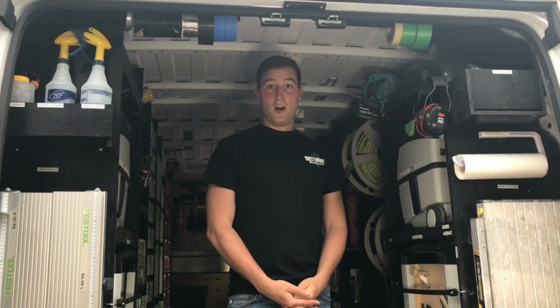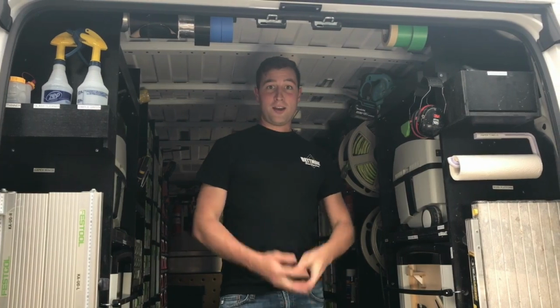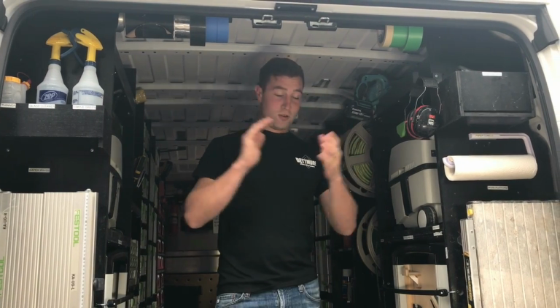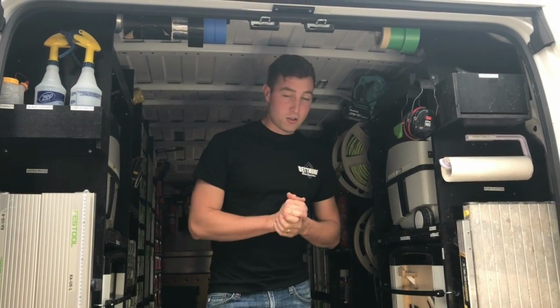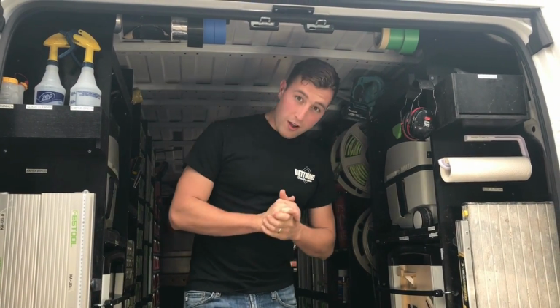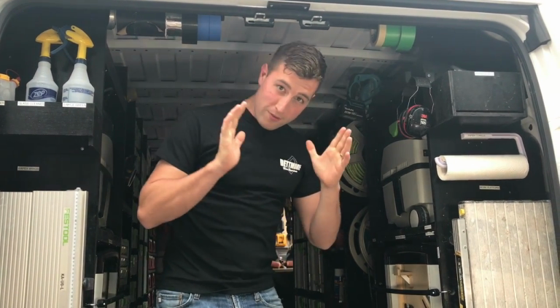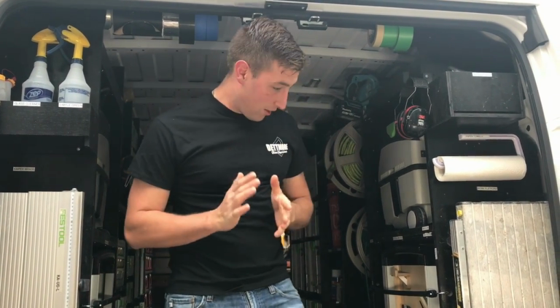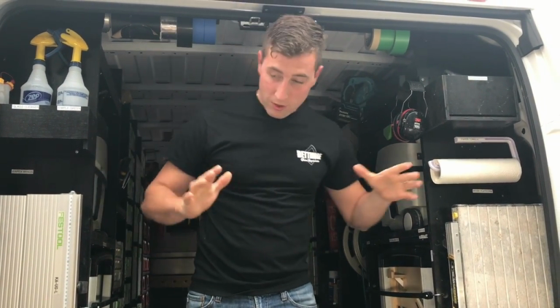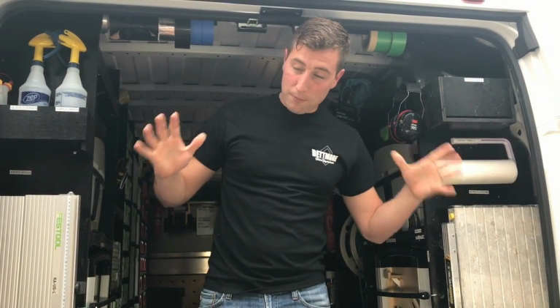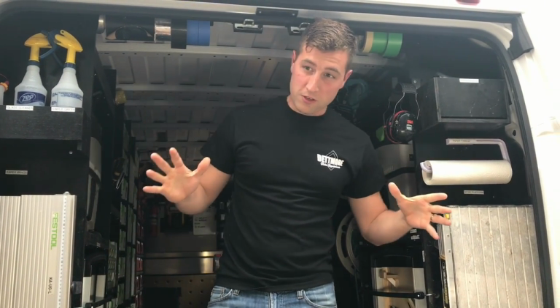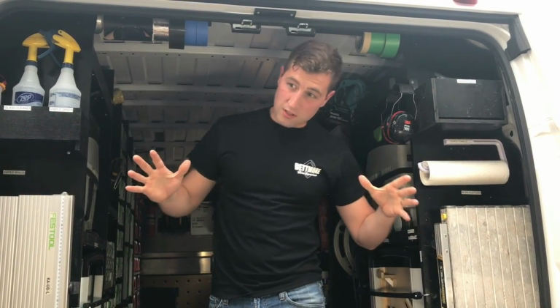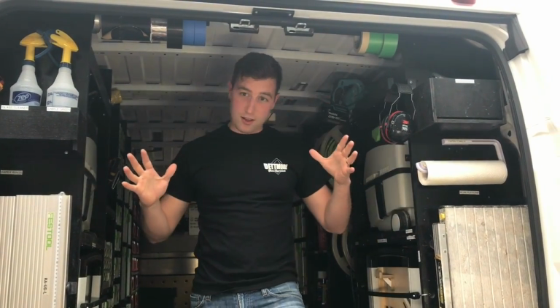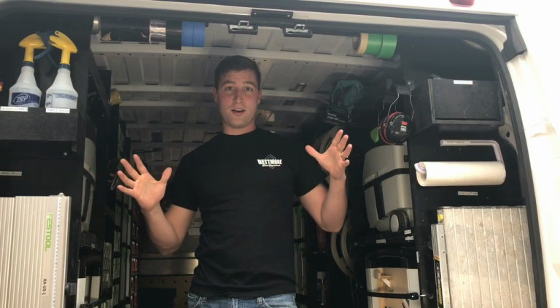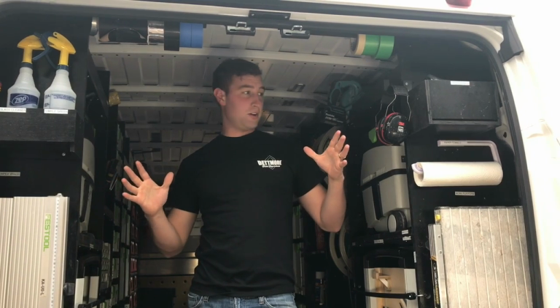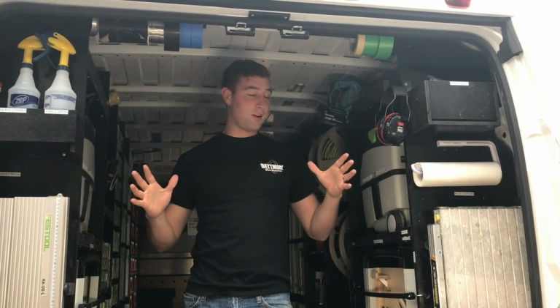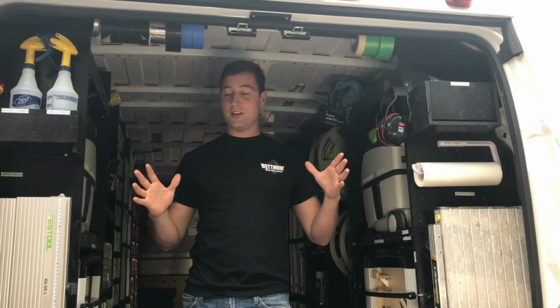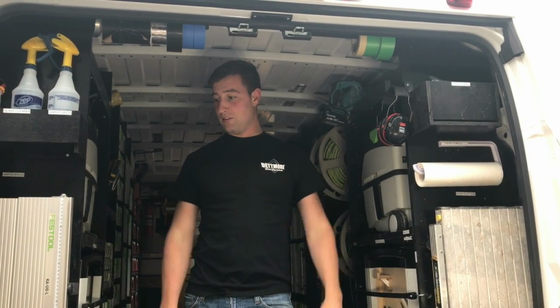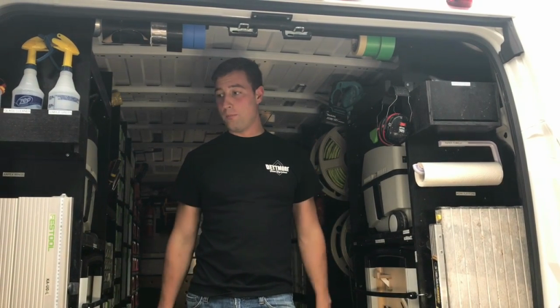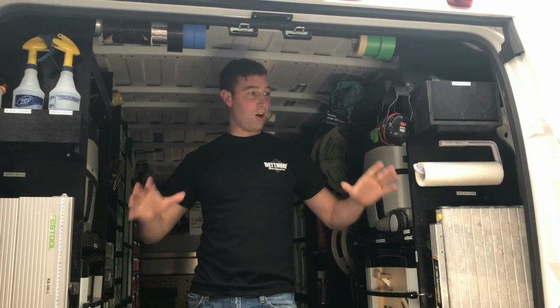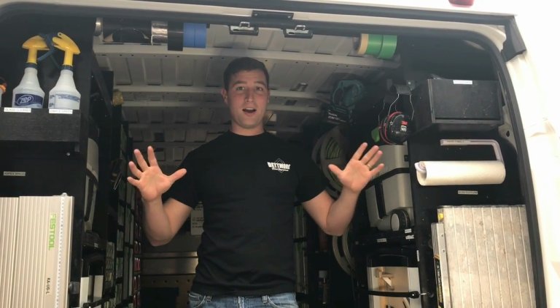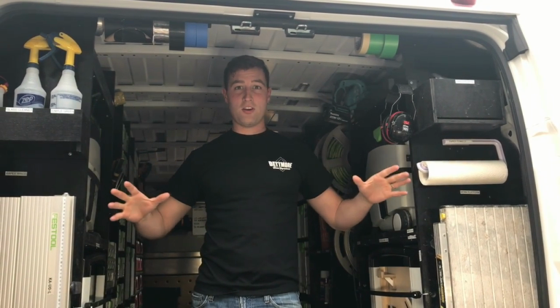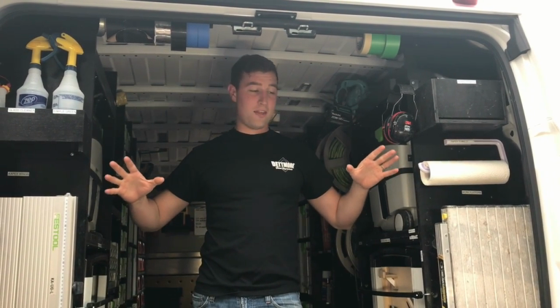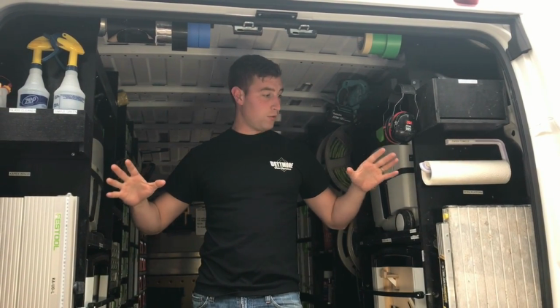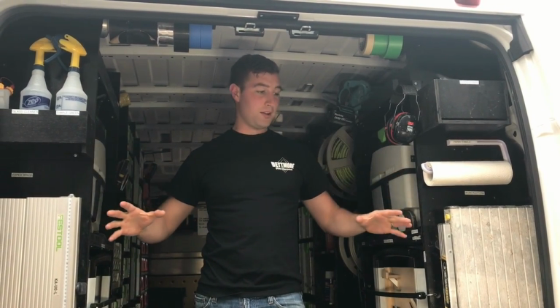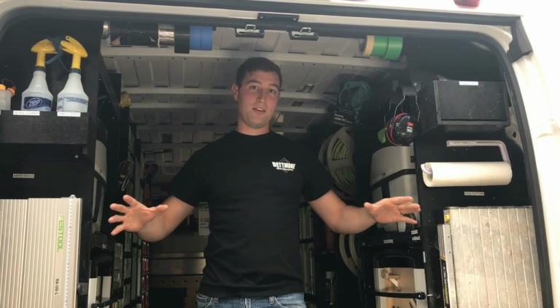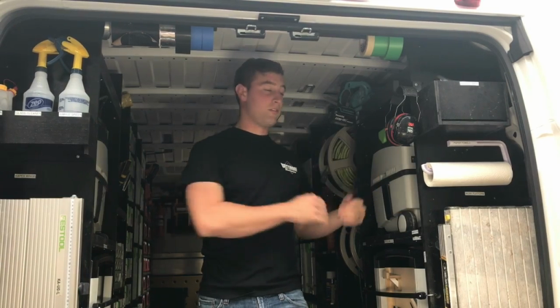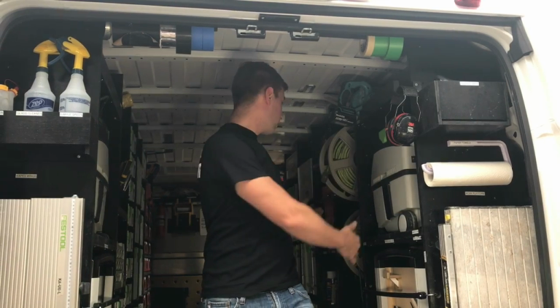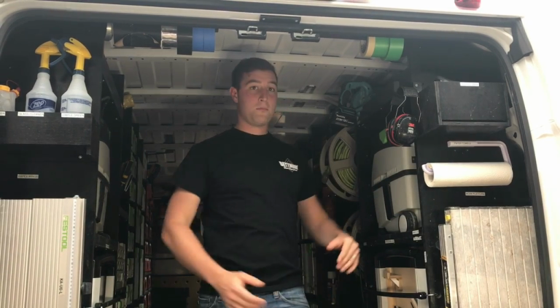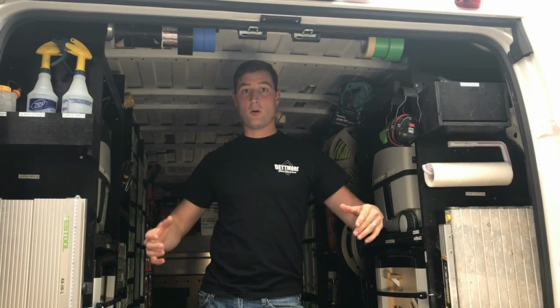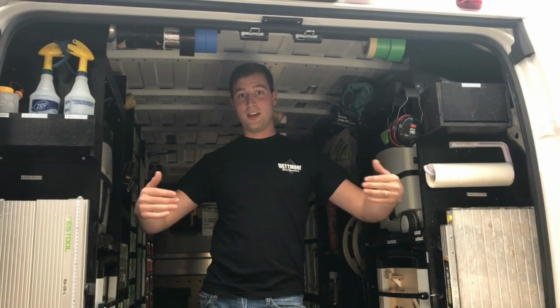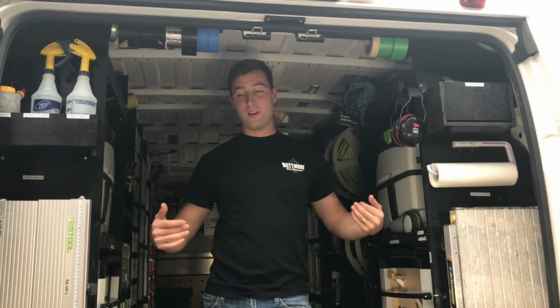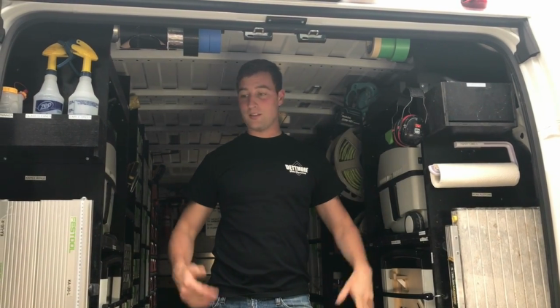Here's a quick tour of my van. I wanted to run through a couple of the features and theories that went into building this. Basically, all the big items that we use frequently are placed close to the doors so you don't have to get into the van to get them.